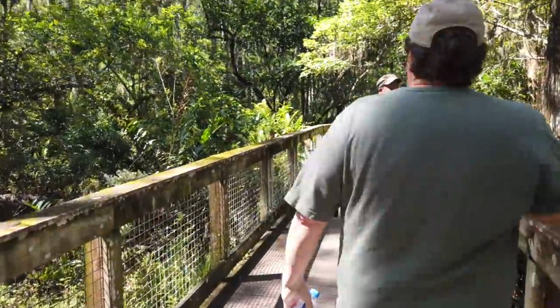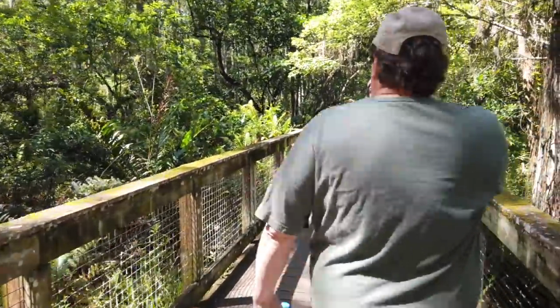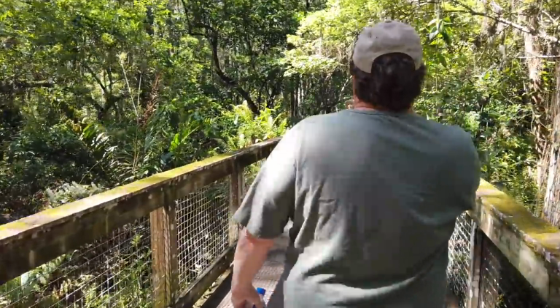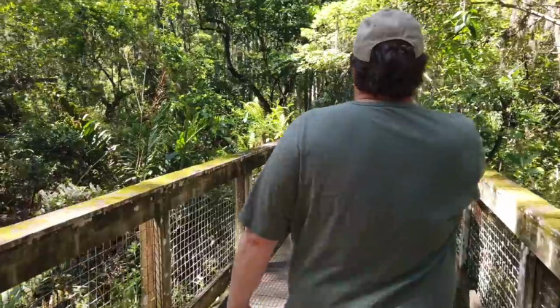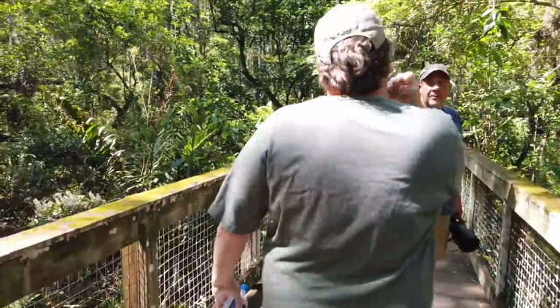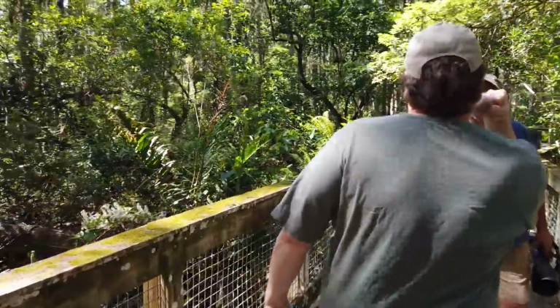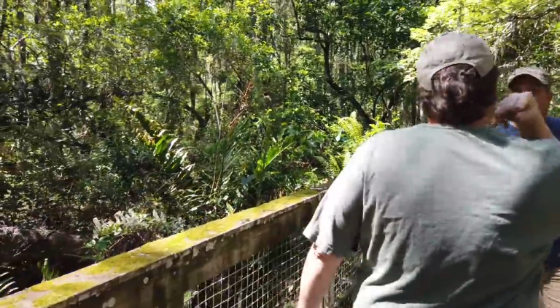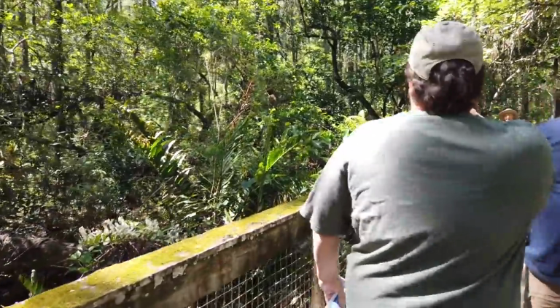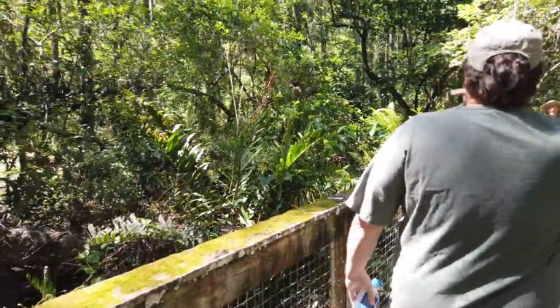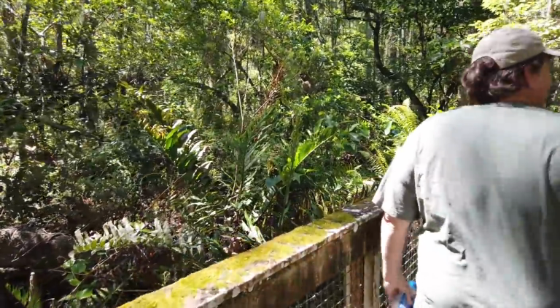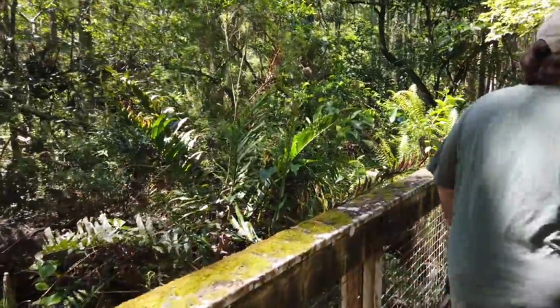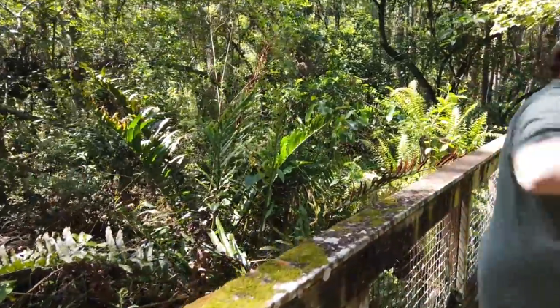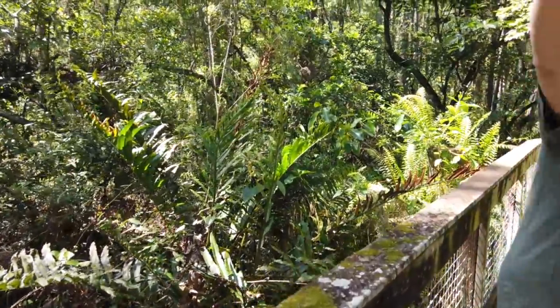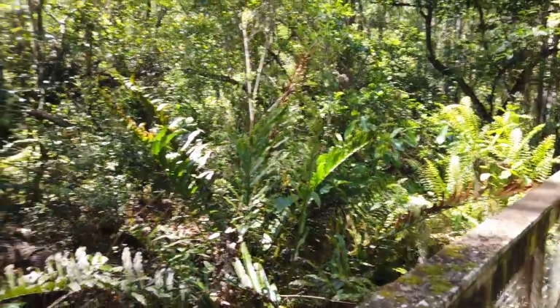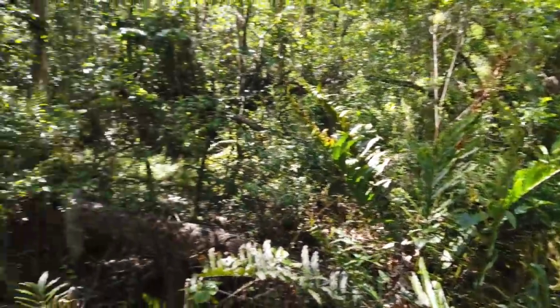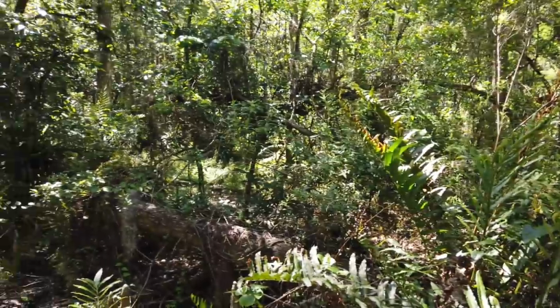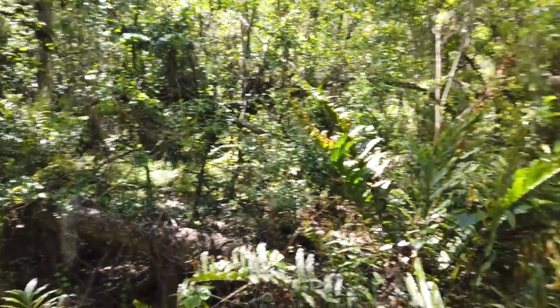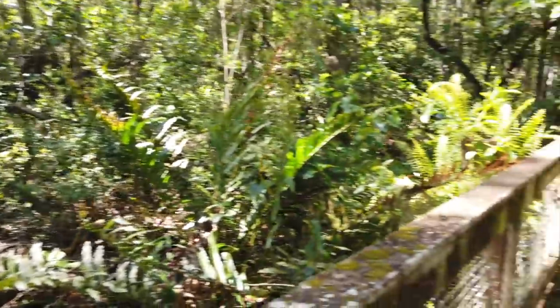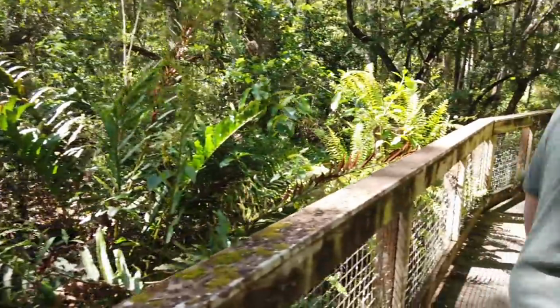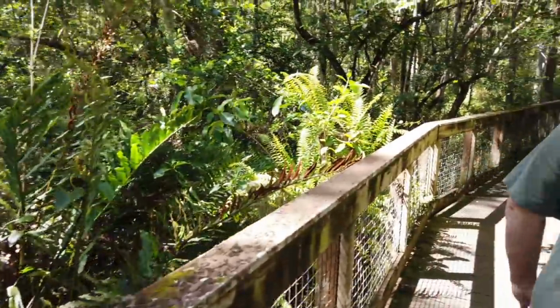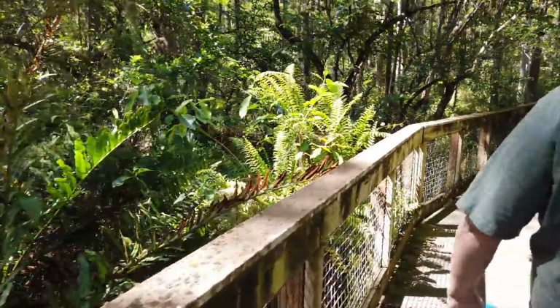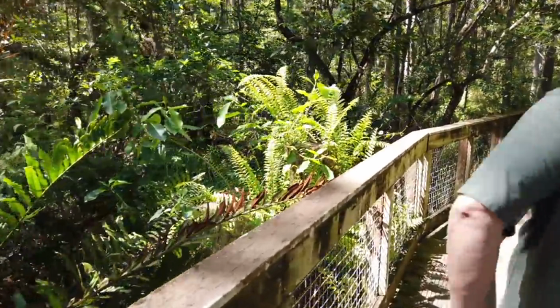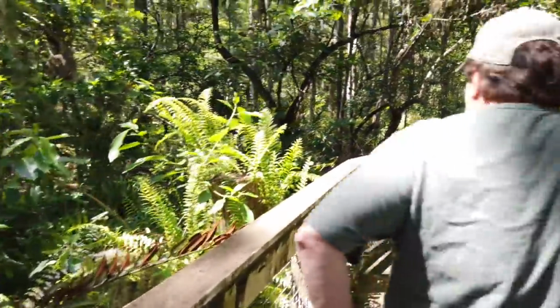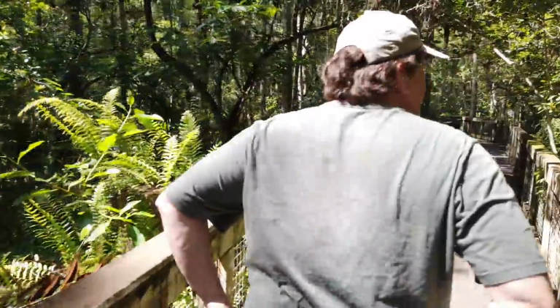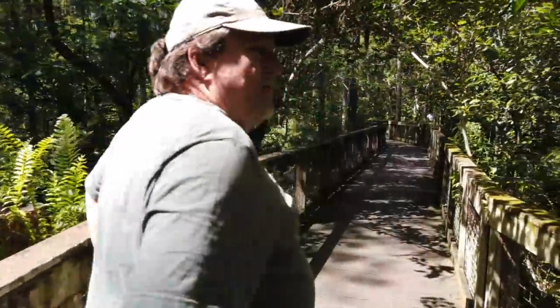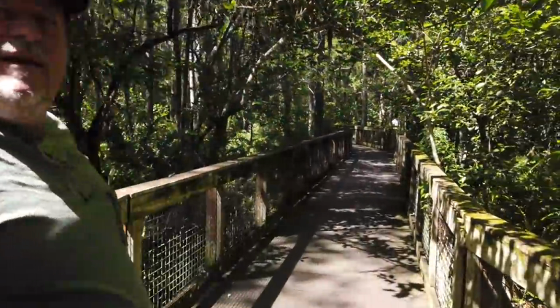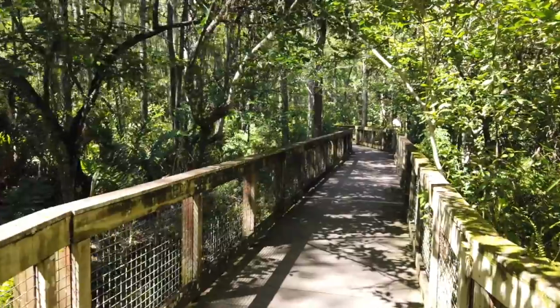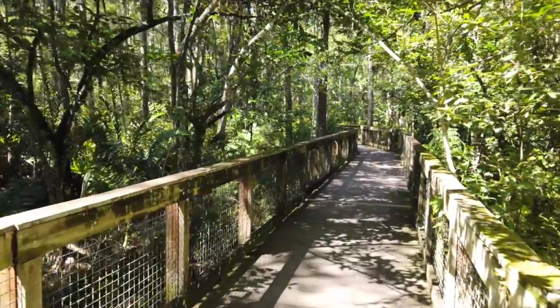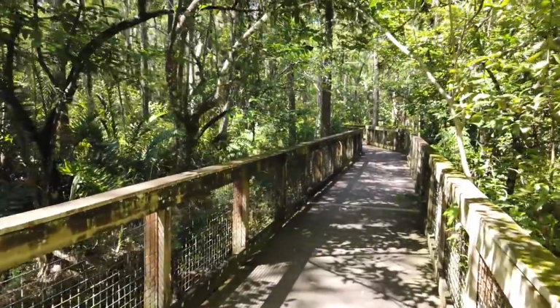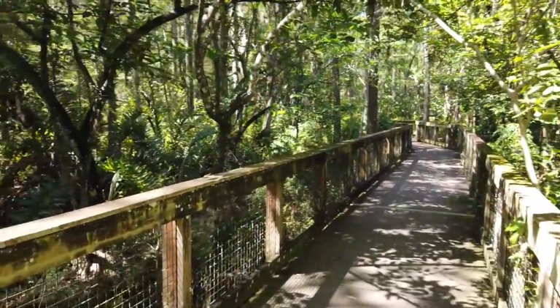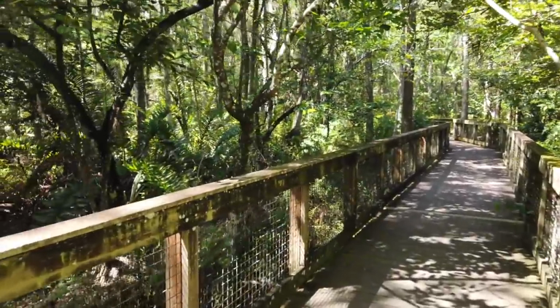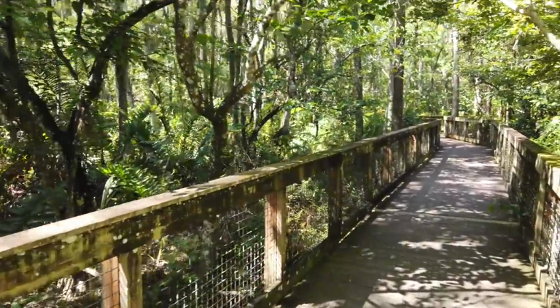There's a barn owl in the tree right back that way — that's what we're looking for. The nest is around here, right back that way on the right. It might have babies — if you're quiet you'll hear them hissing.